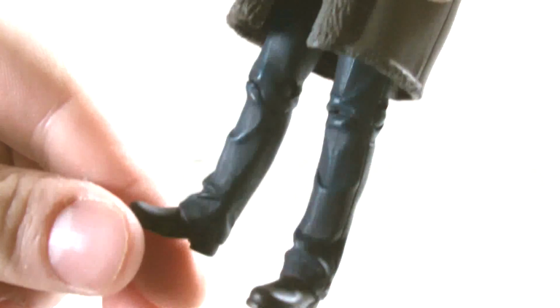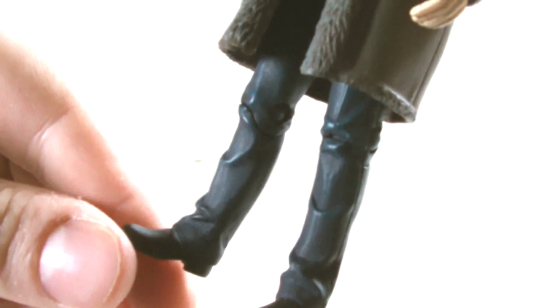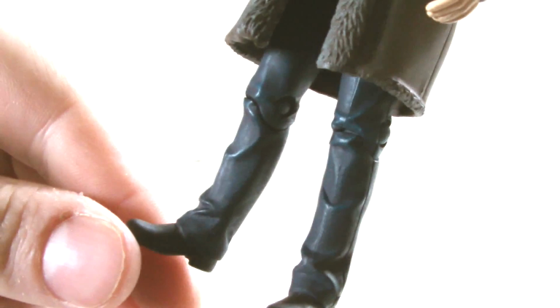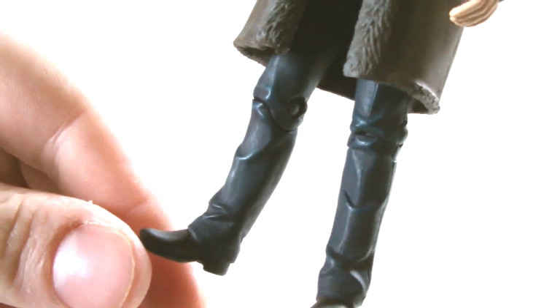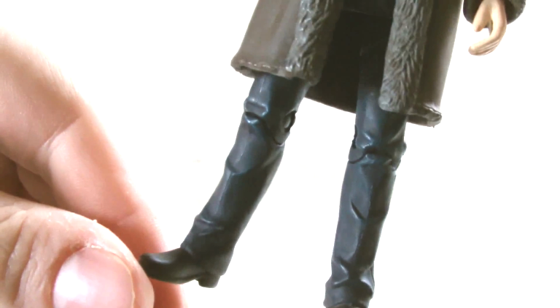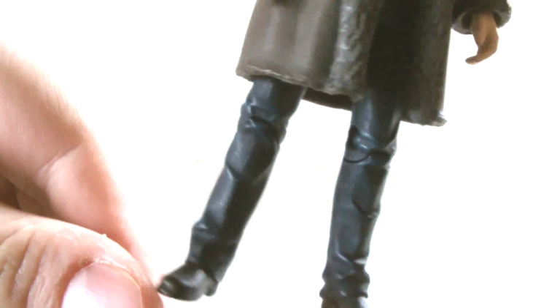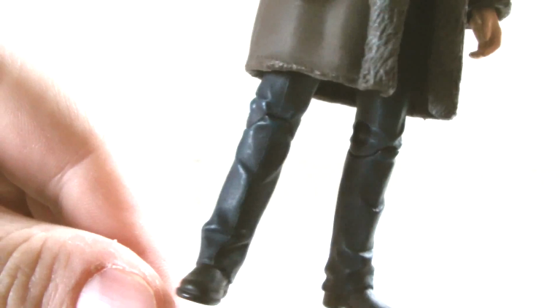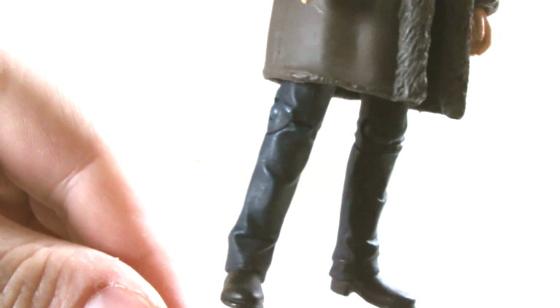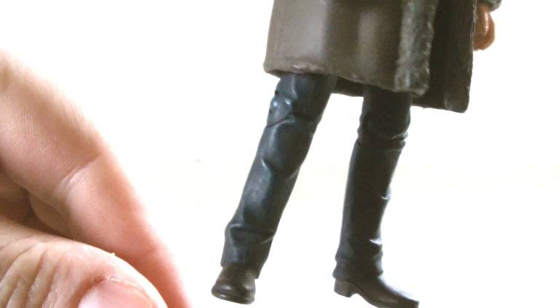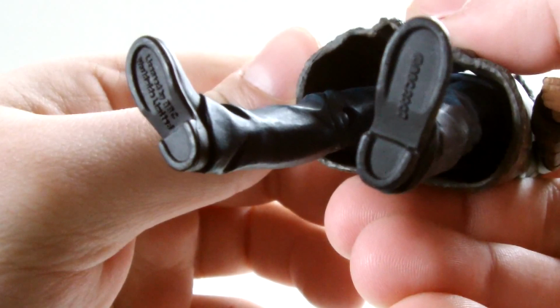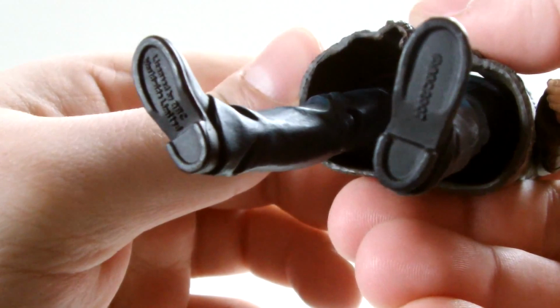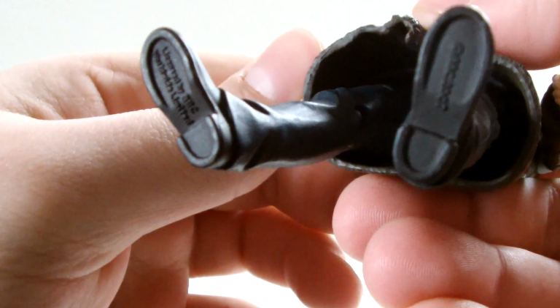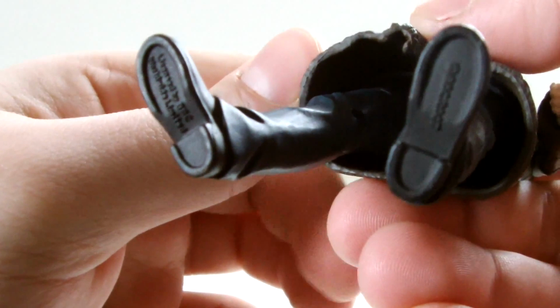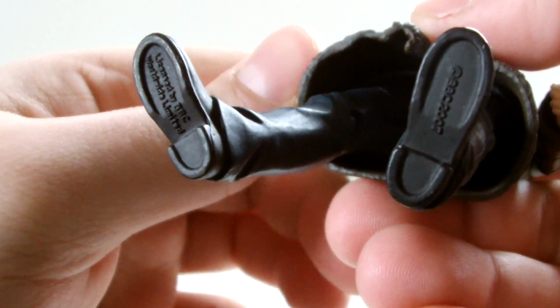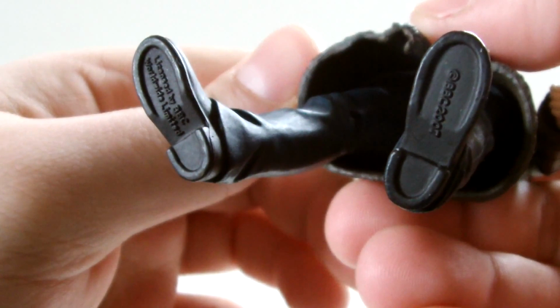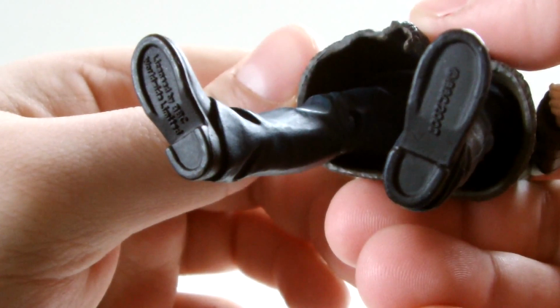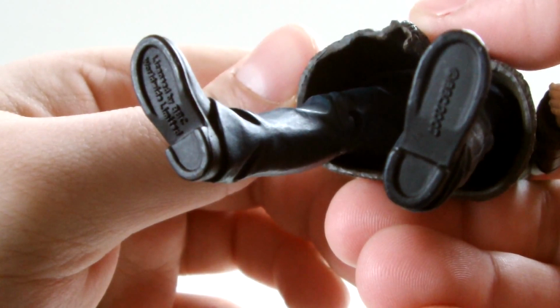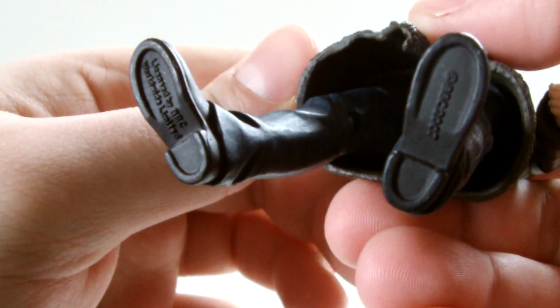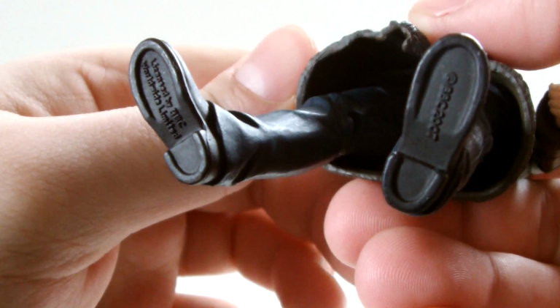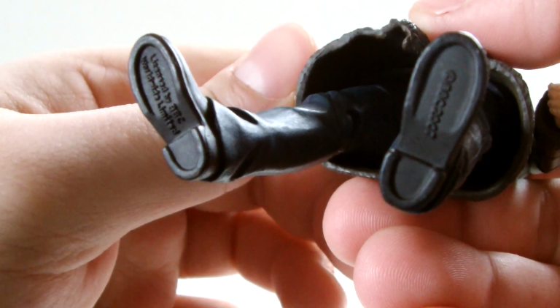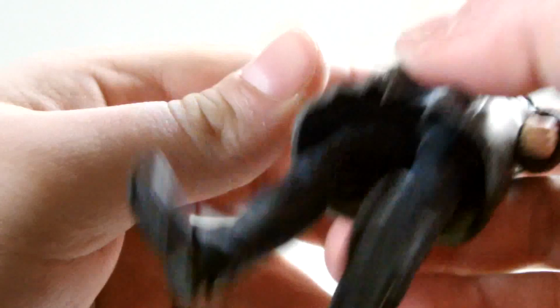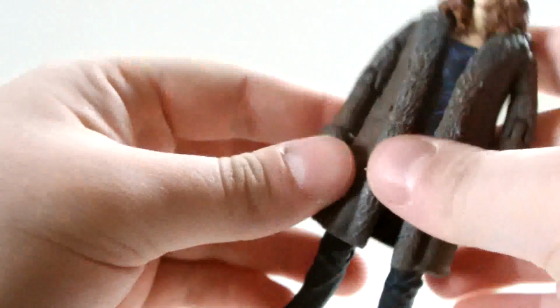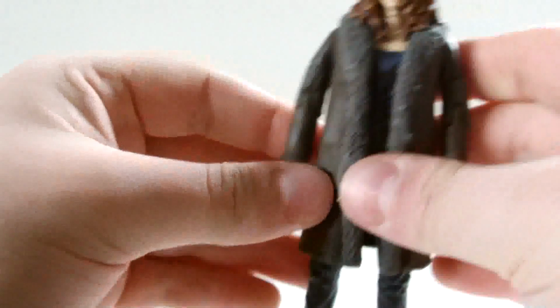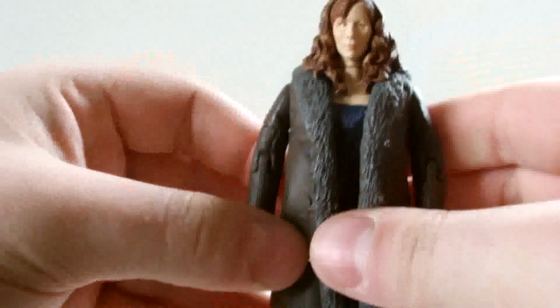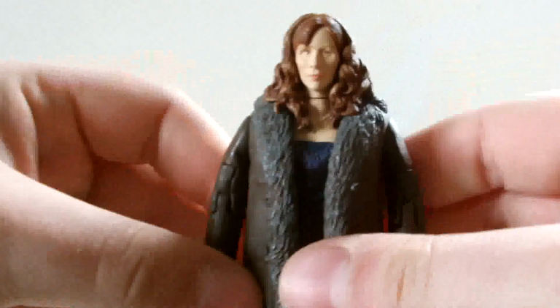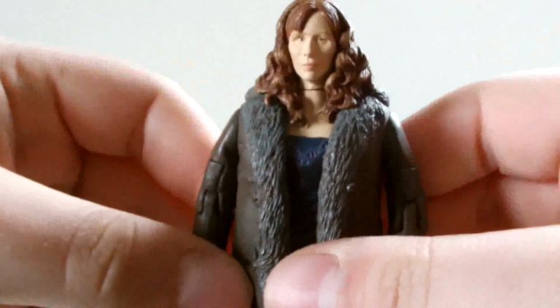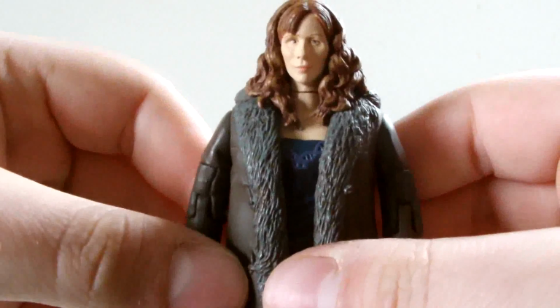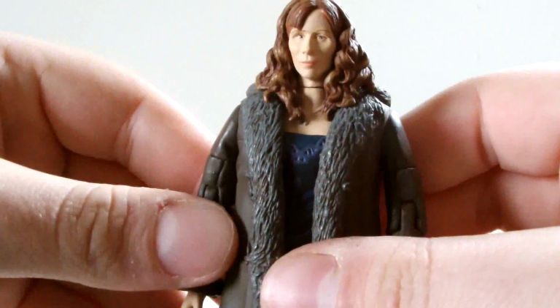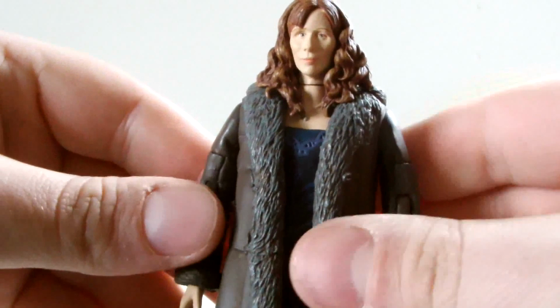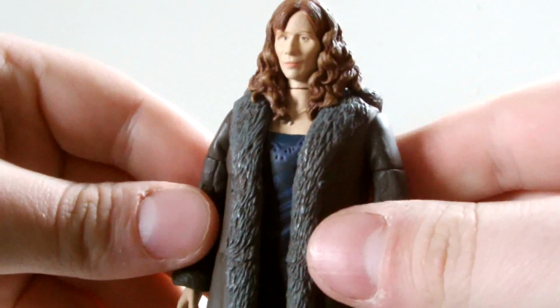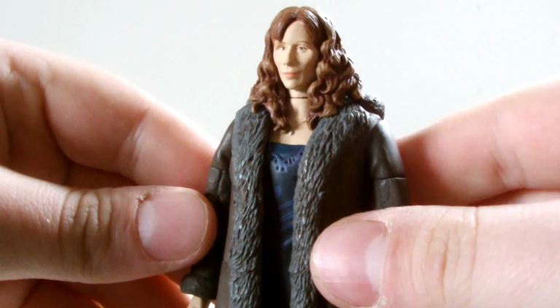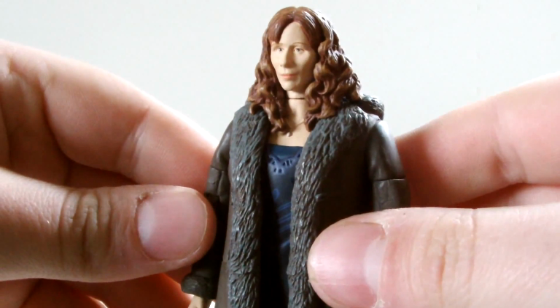At the bottom of the legs, some basic black shoes are present, but again lack a peg hole. So overall, I'm highly impressed with the detail on this figure.